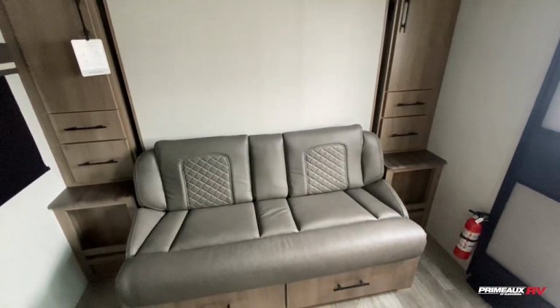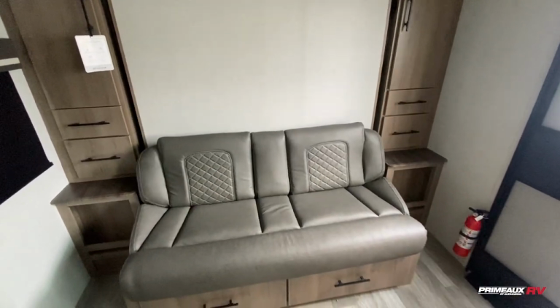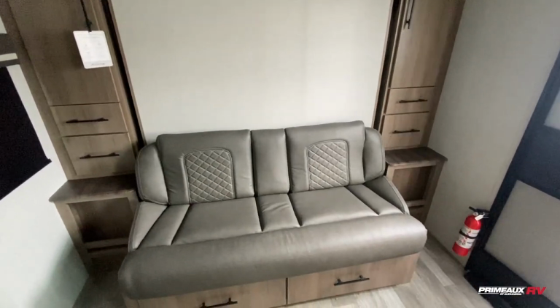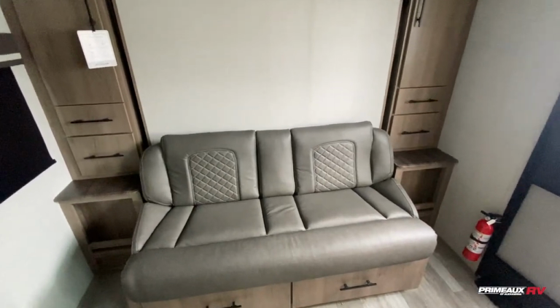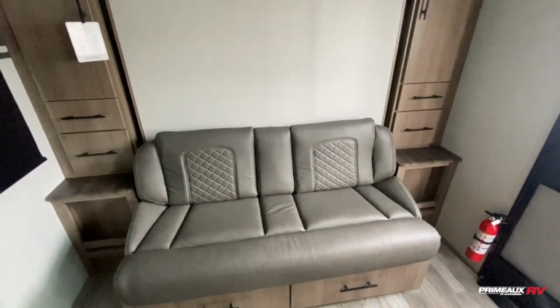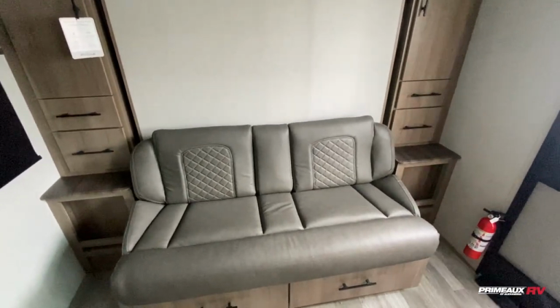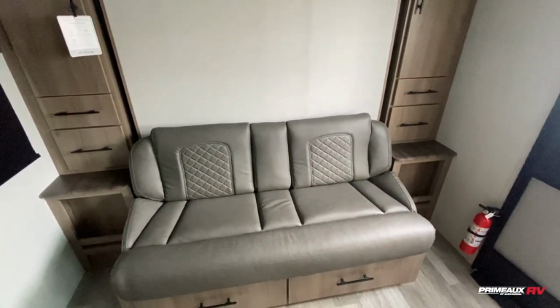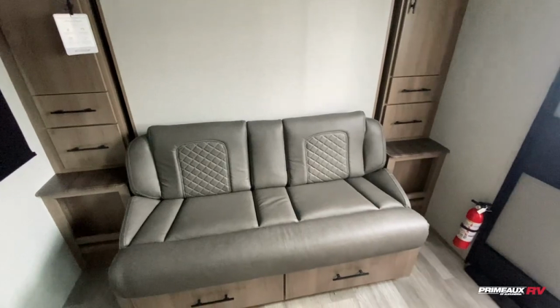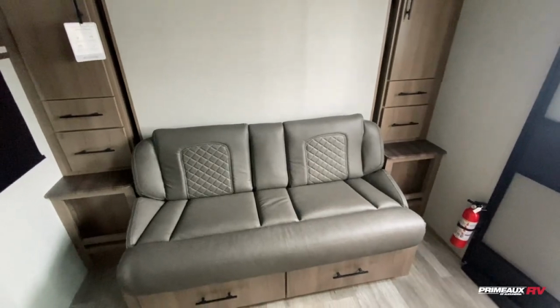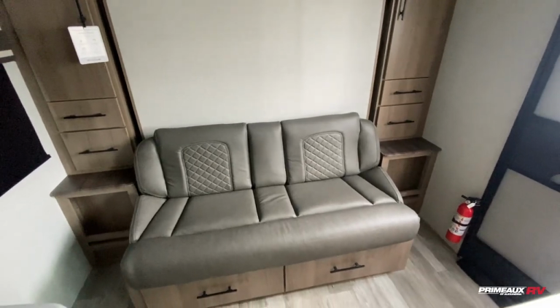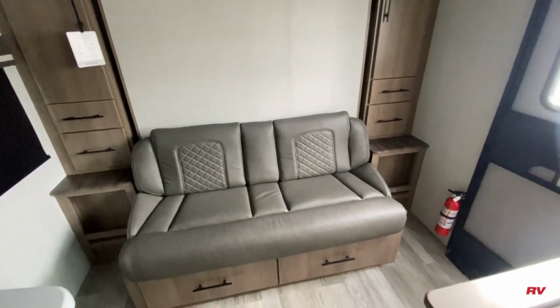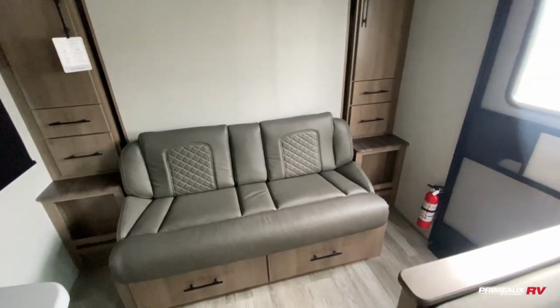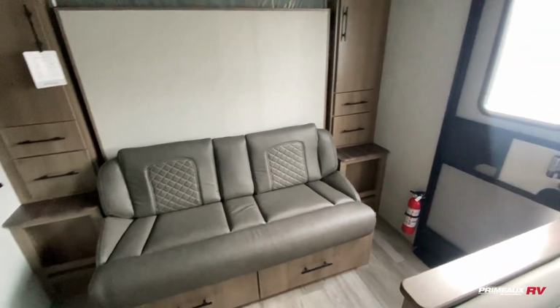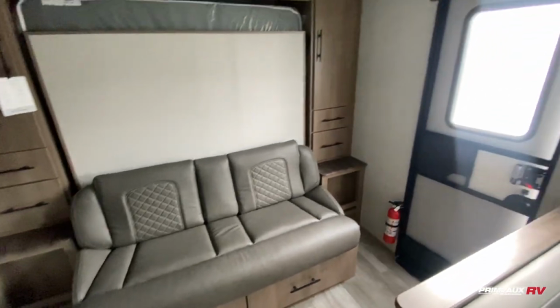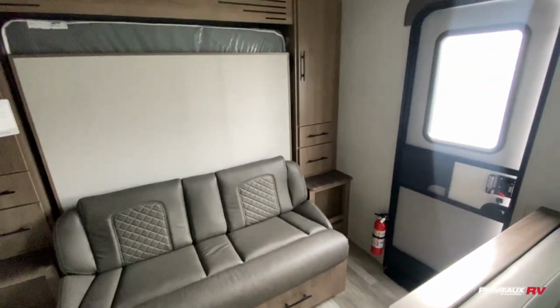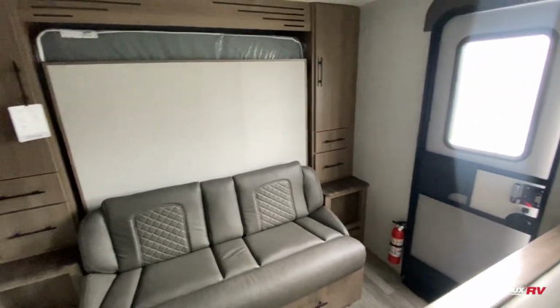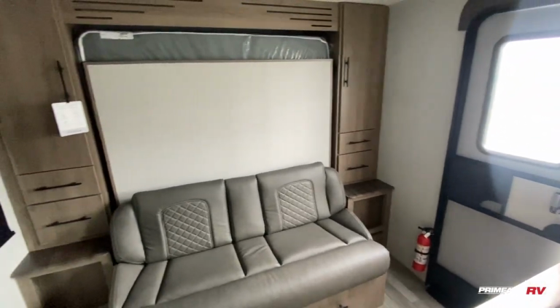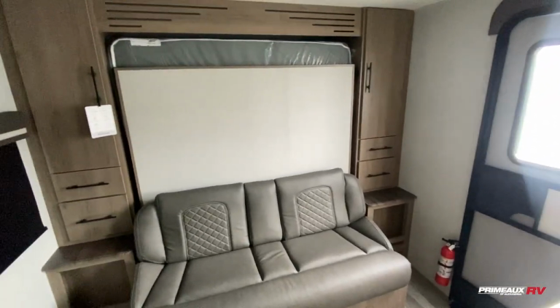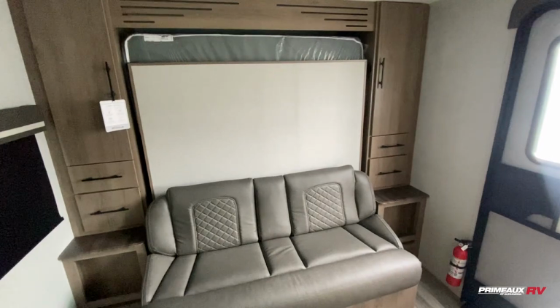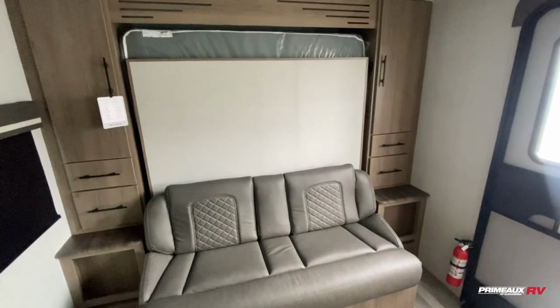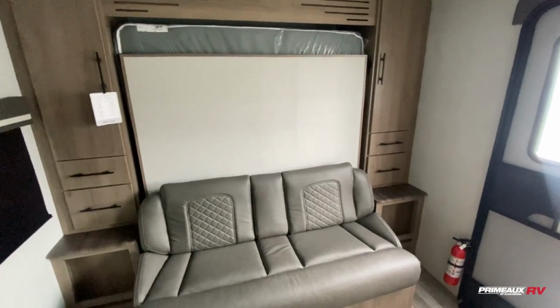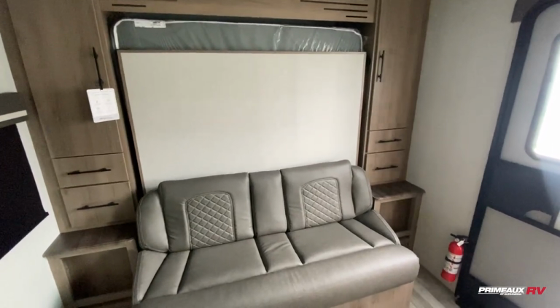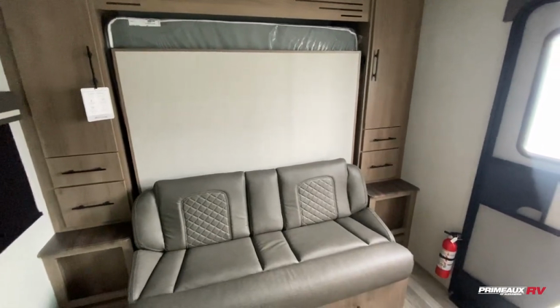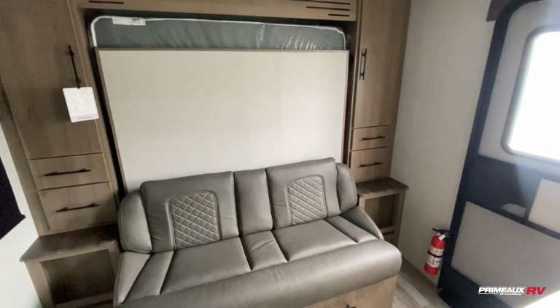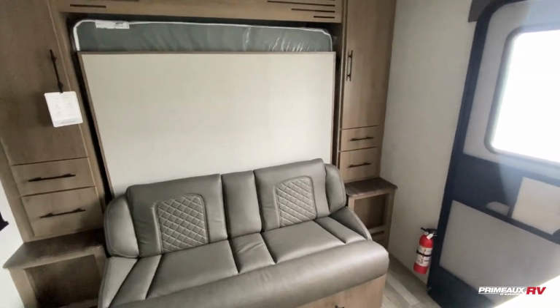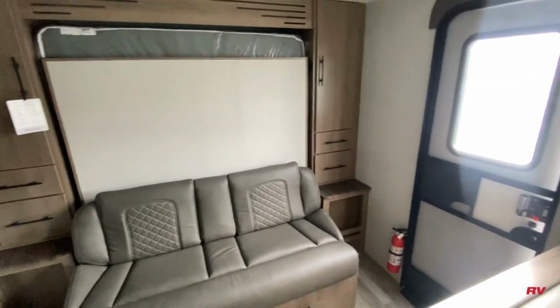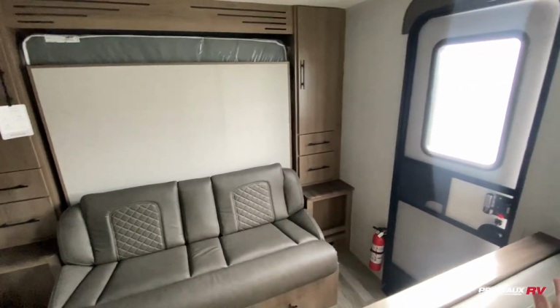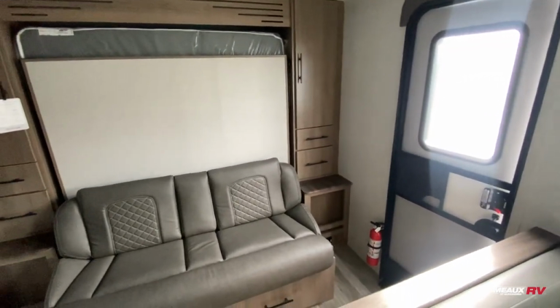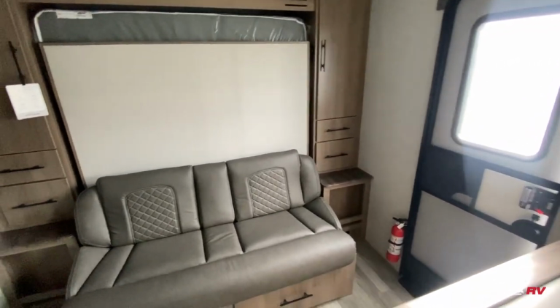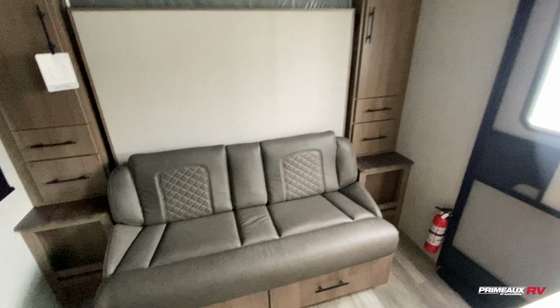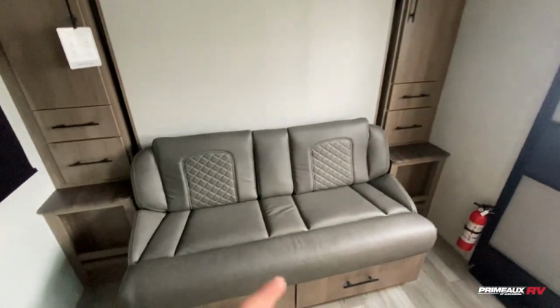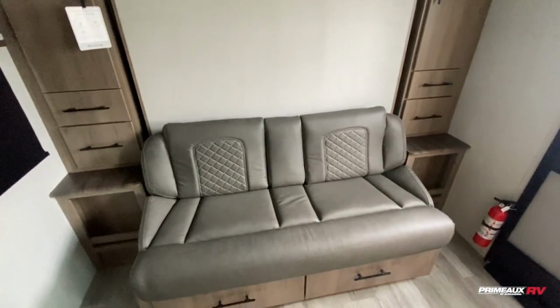Here we have the brand new Imagining 15RB — this is a 2023 model, a new line of trailers, ultra lightweight. You're gonna have plenty of storage in here though. Right here we have your entryway, and you have the sofa down below.